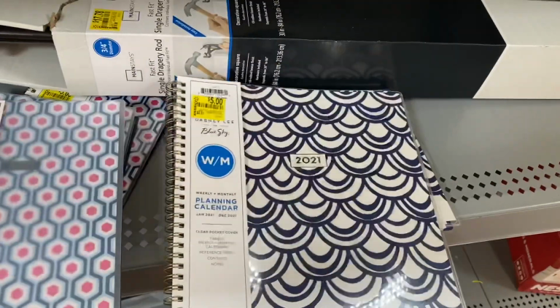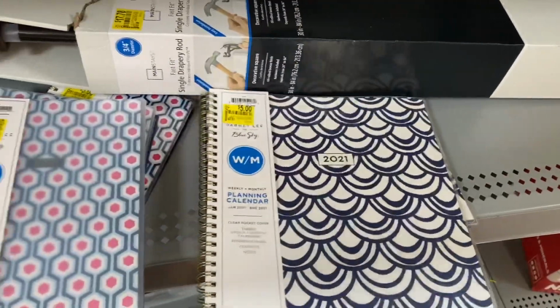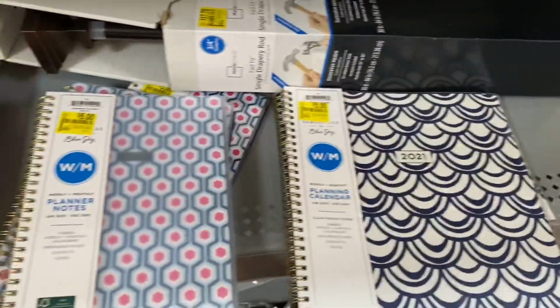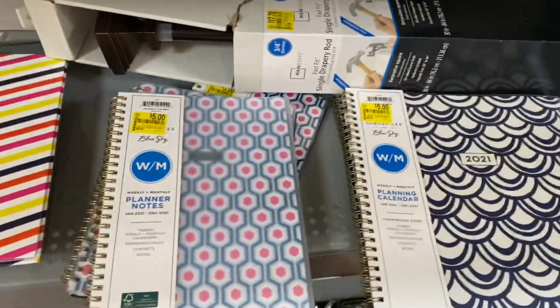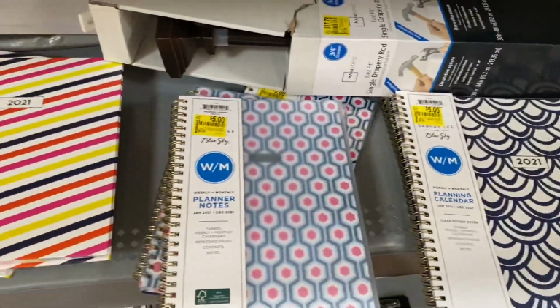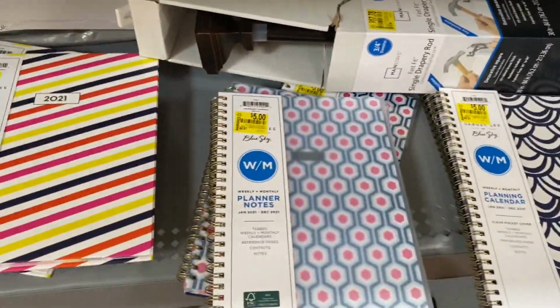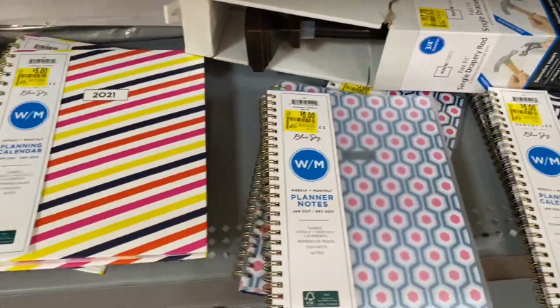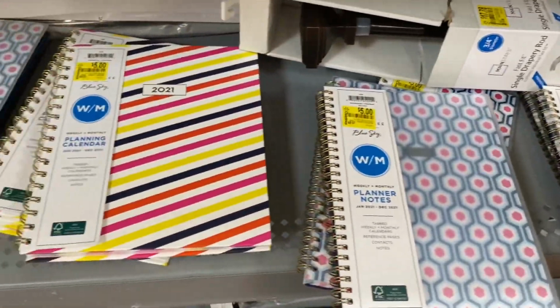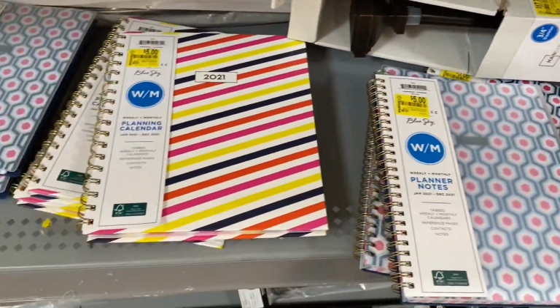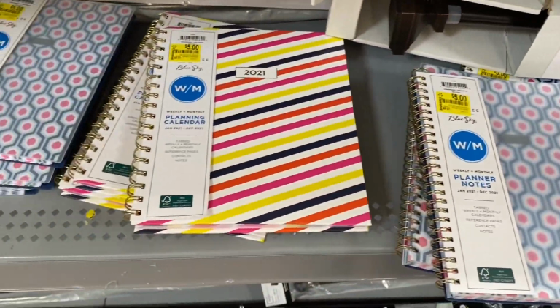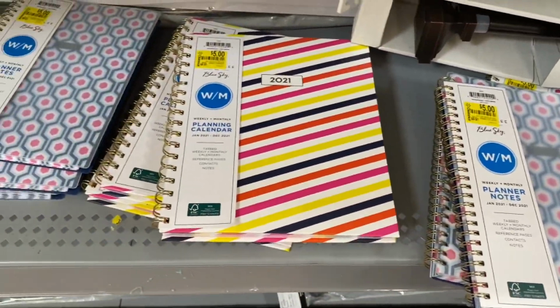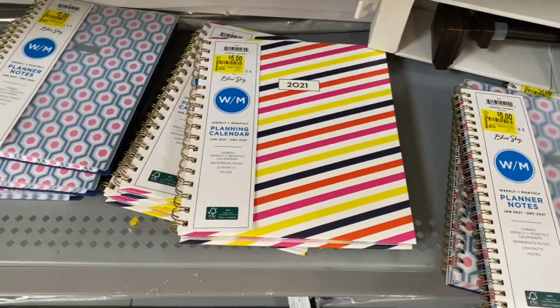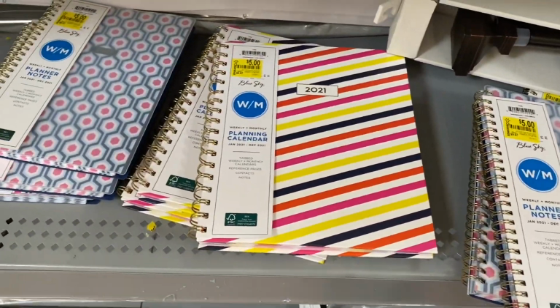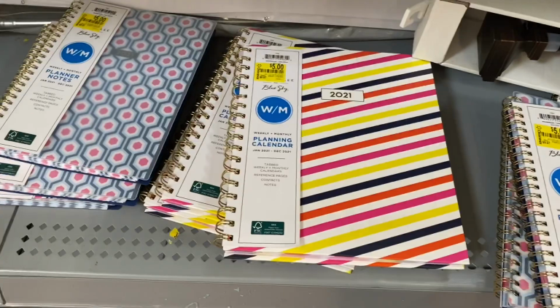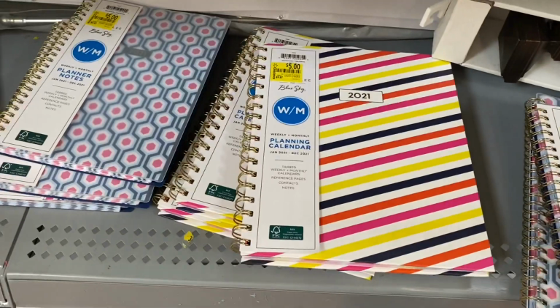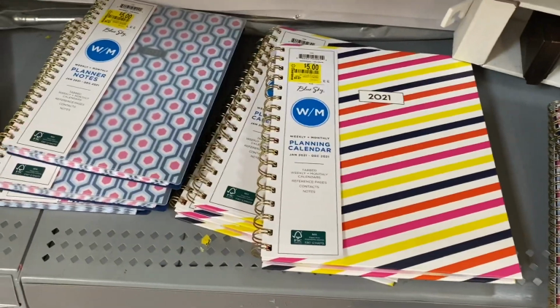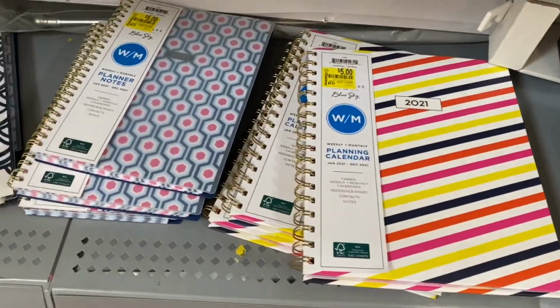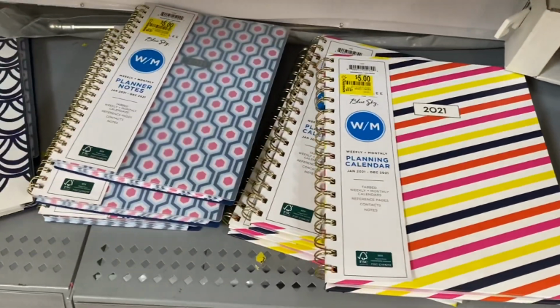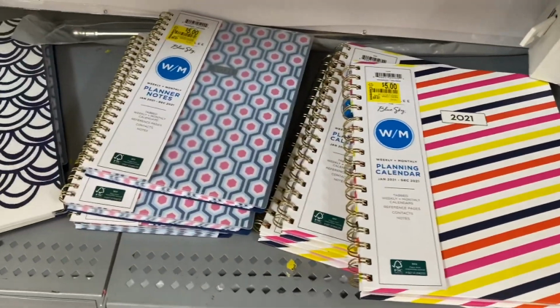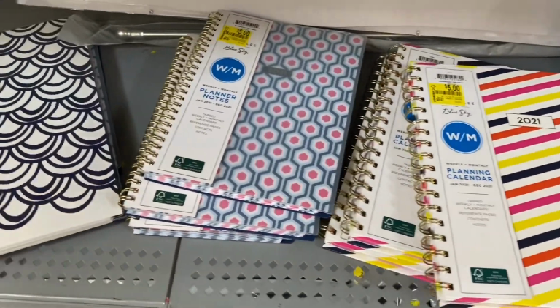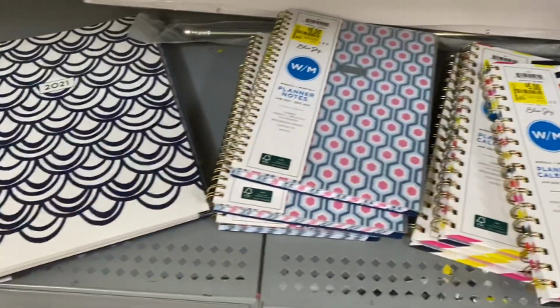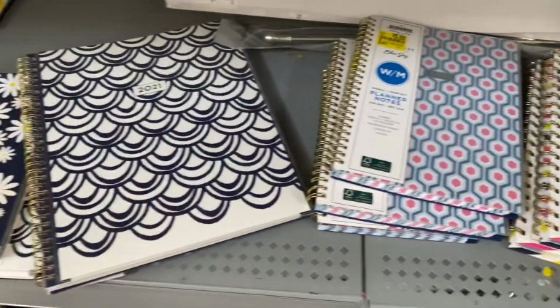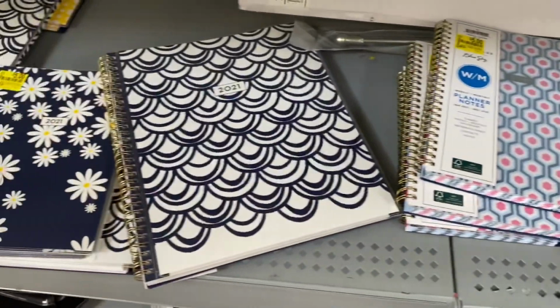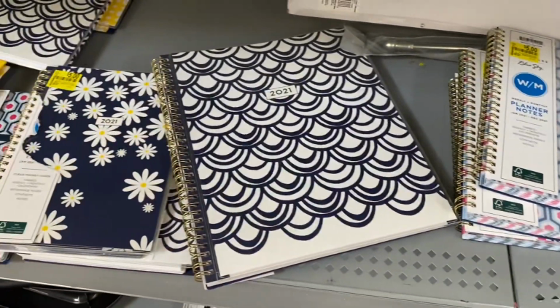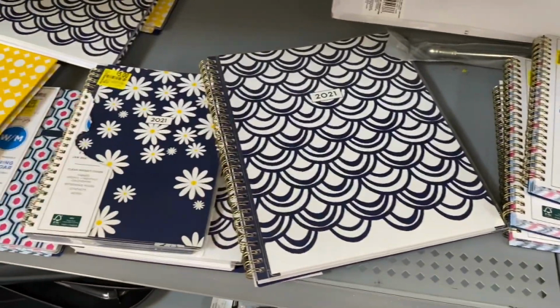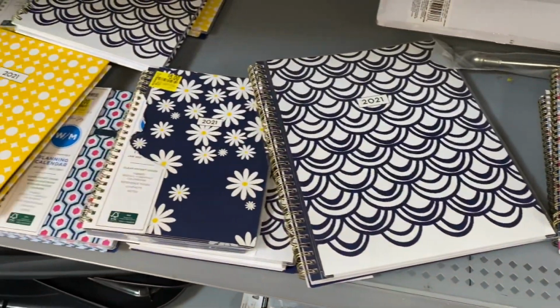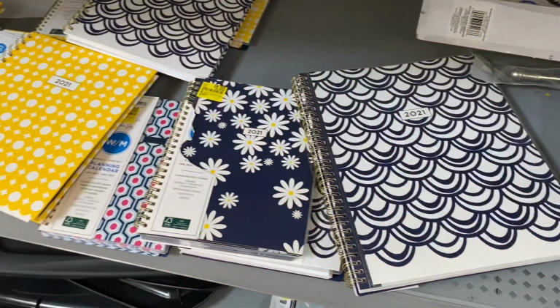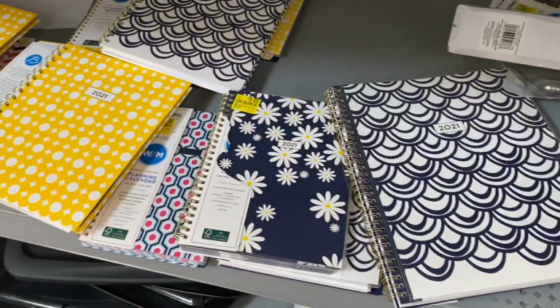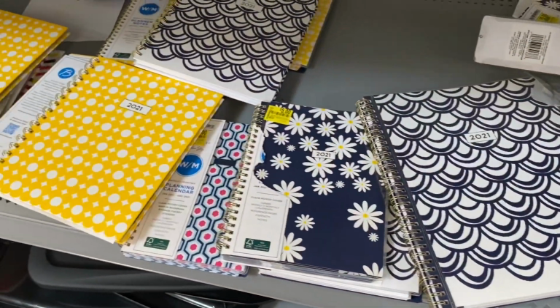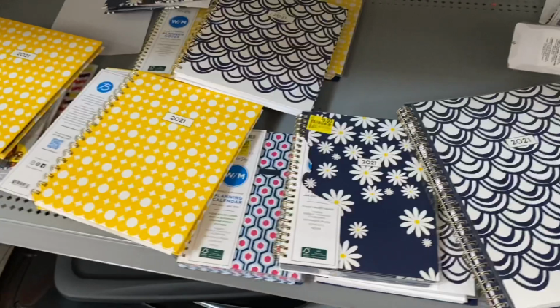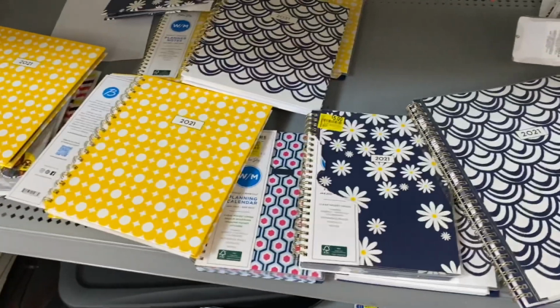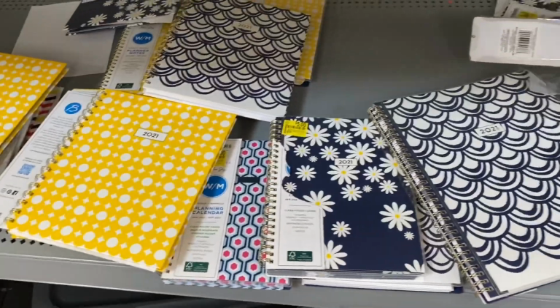My store has tons of planners, but last time I got the Disney planner for two bucks, so I've been using that one. I'm not gonna pick up any of these, but they're really nice.